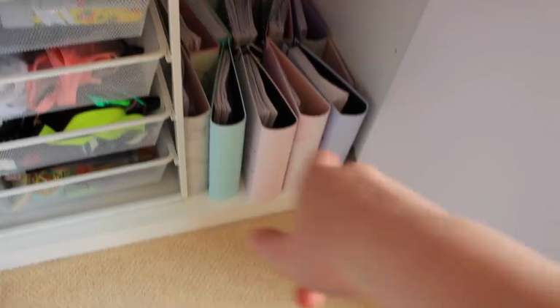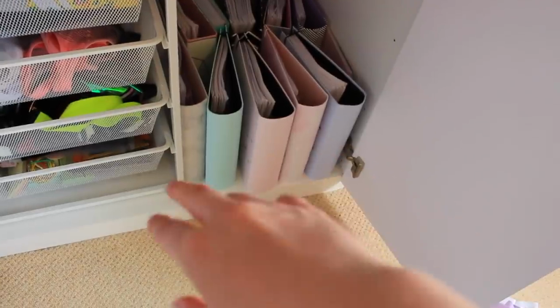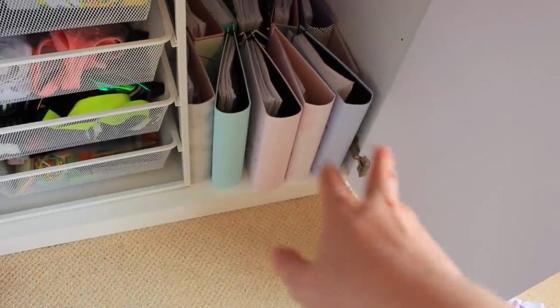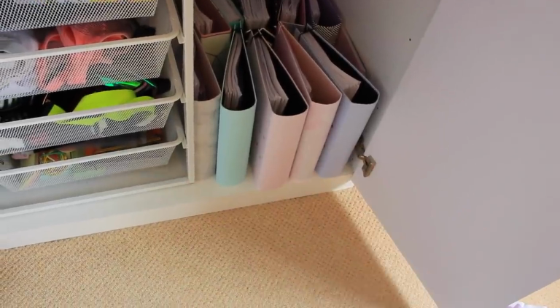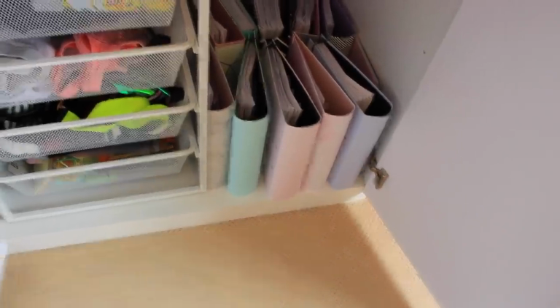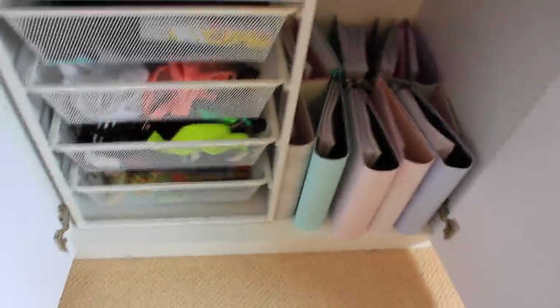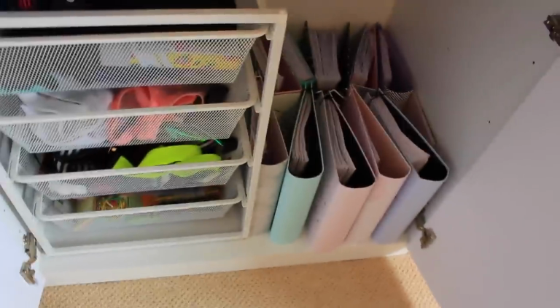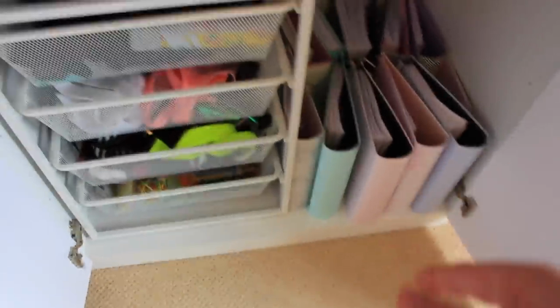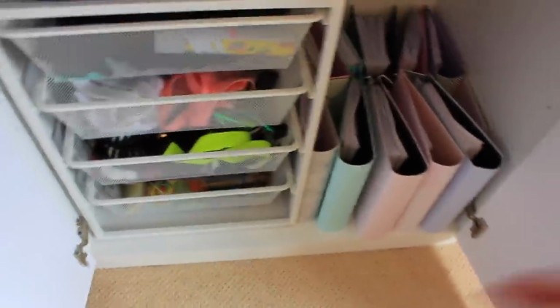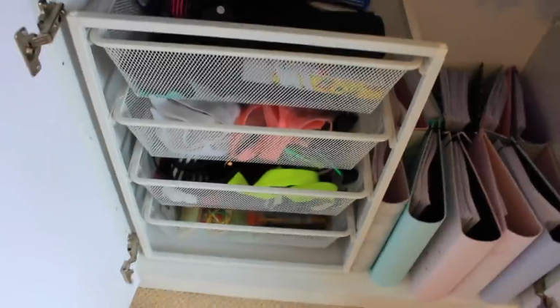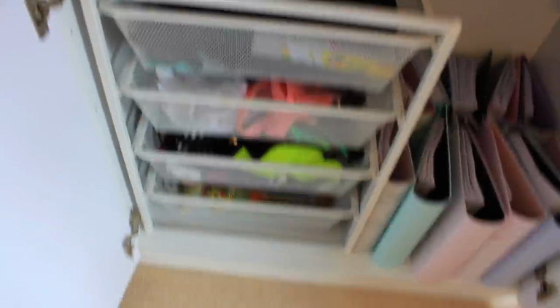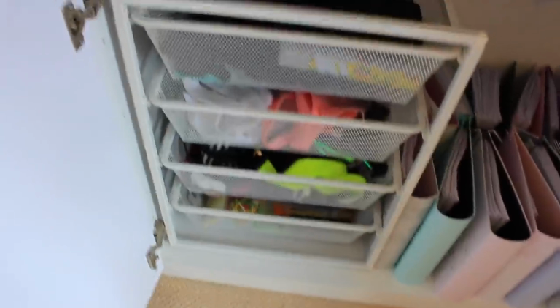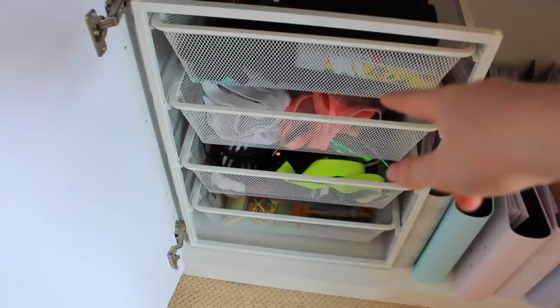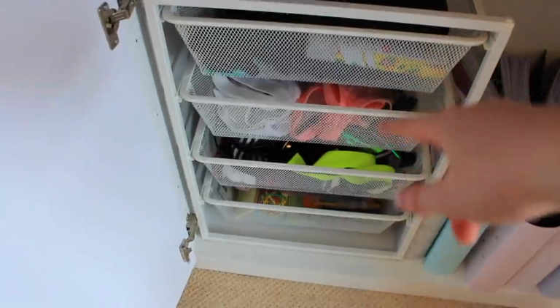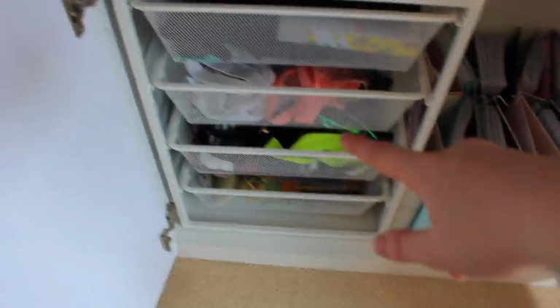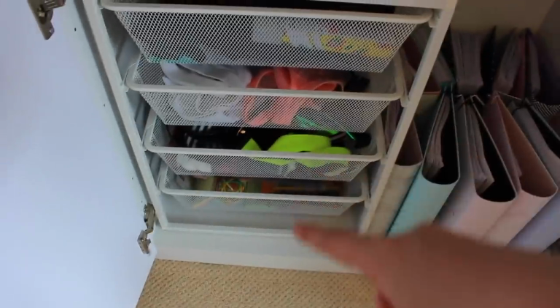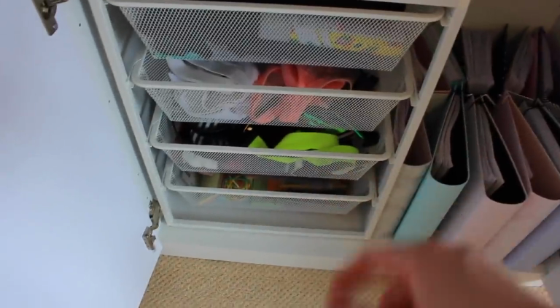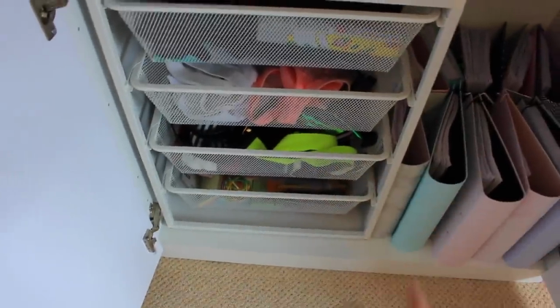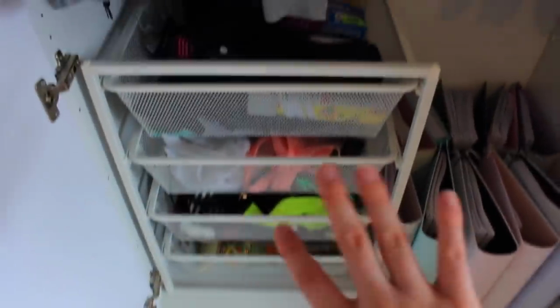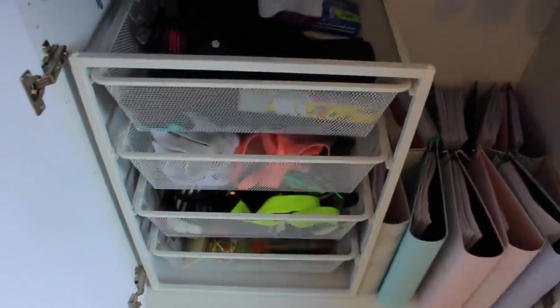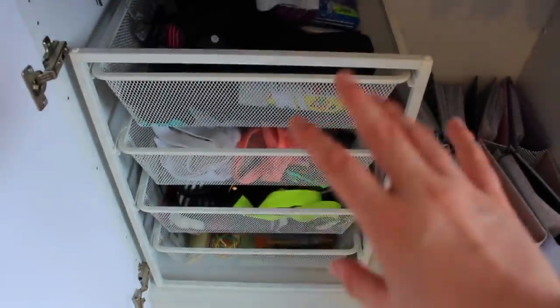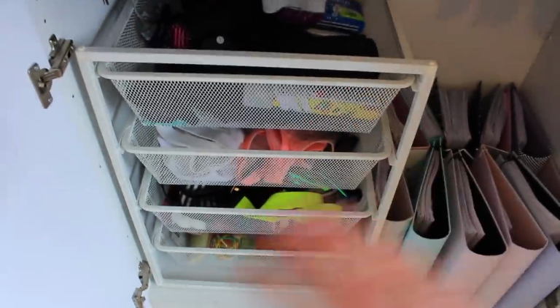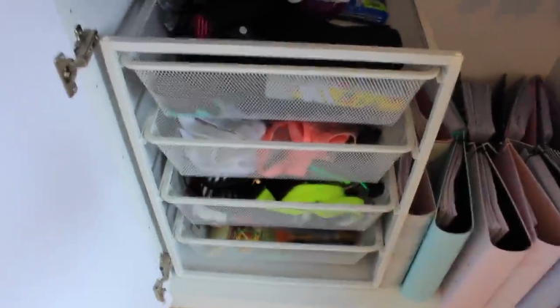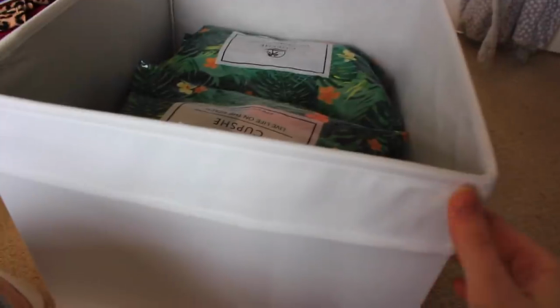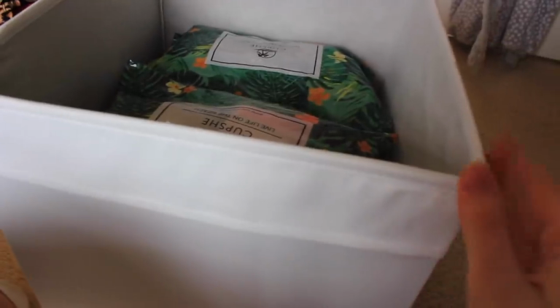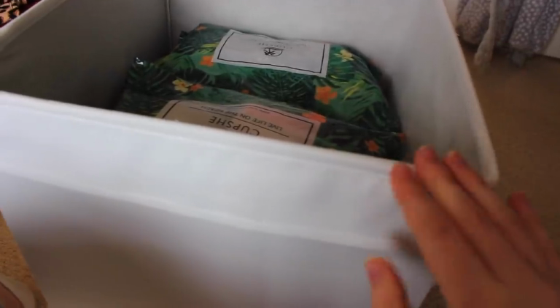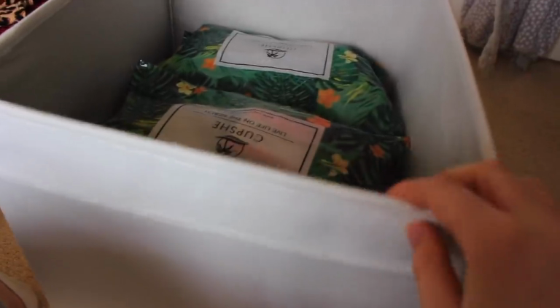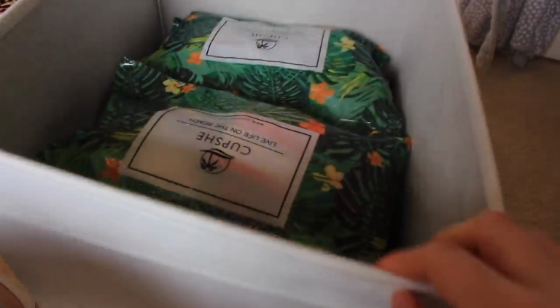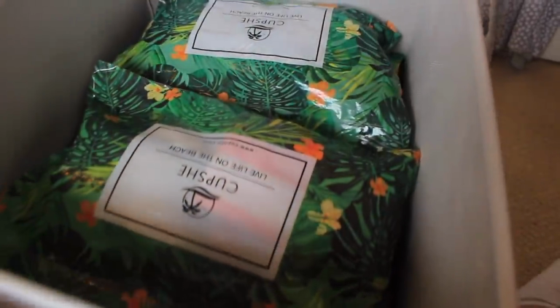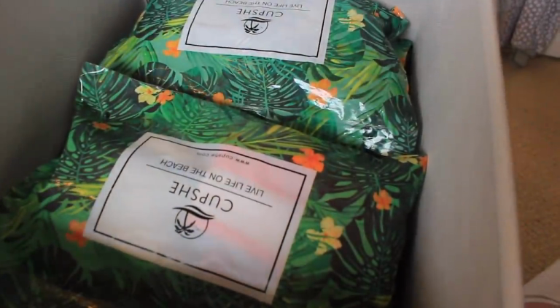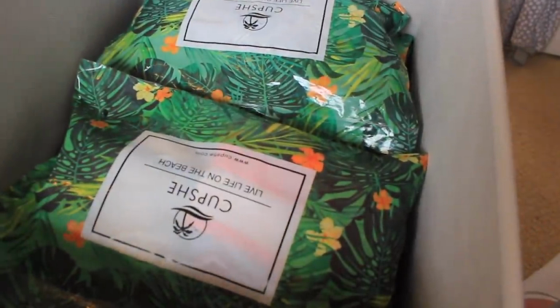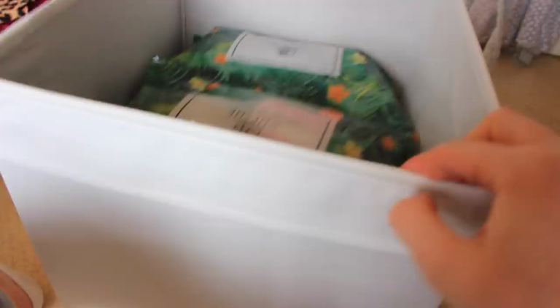I have a folder organisation video already on my channel which I'll link below. I've got gym wear, belts, bags and stuff like that in here so I'm going to sort through that off camera. I've just sorted this box which has all of my bikinis in it - these are all the ones I'm keeping.